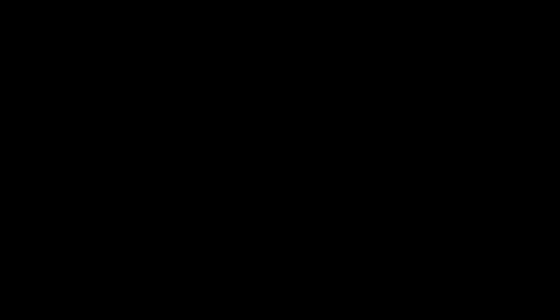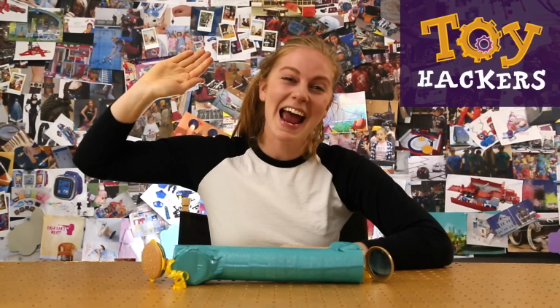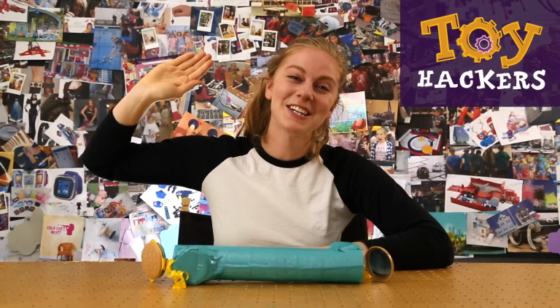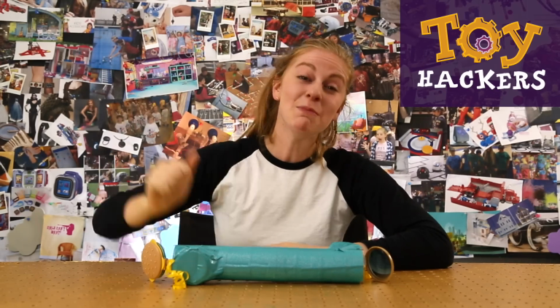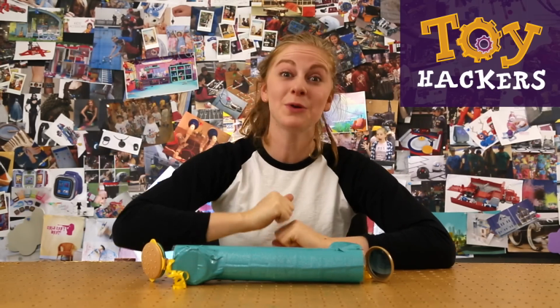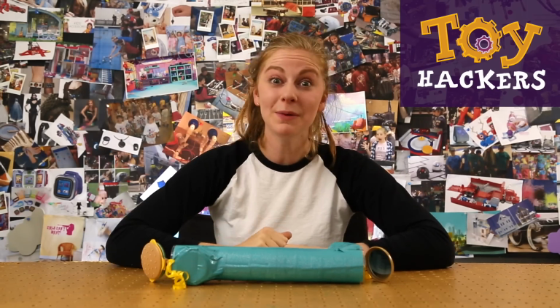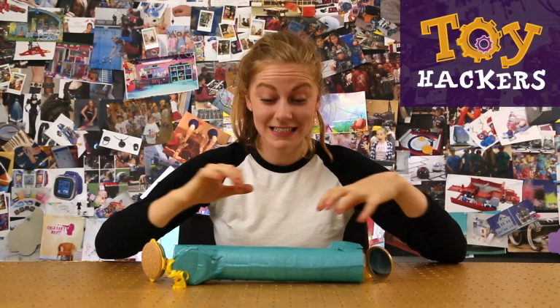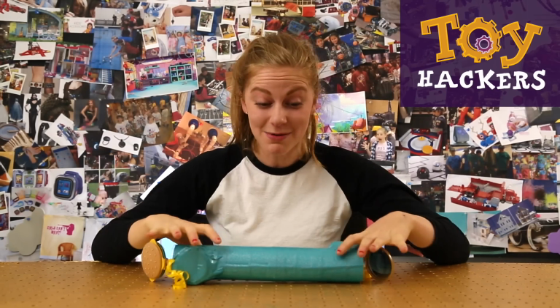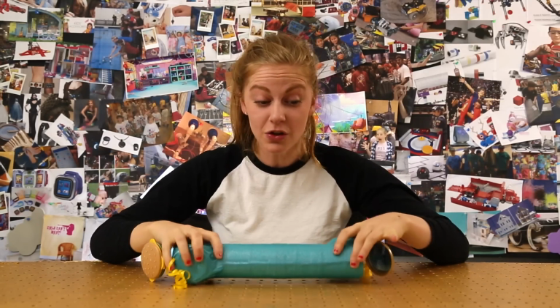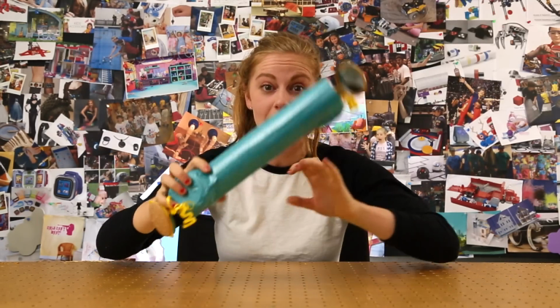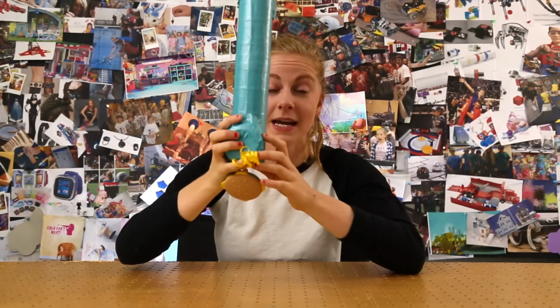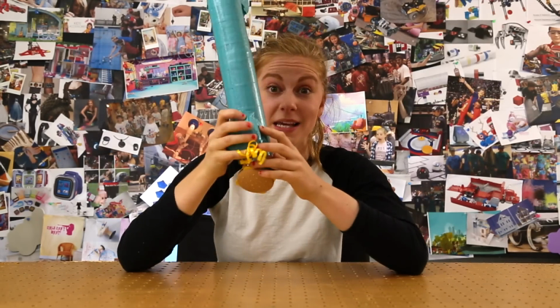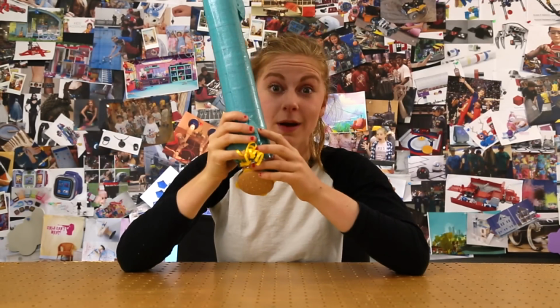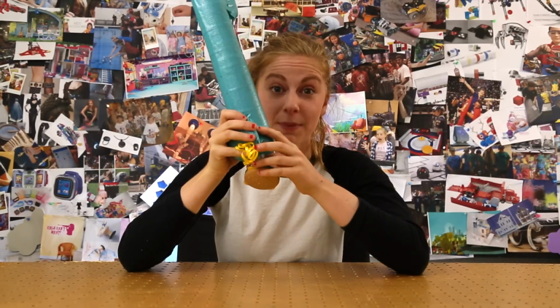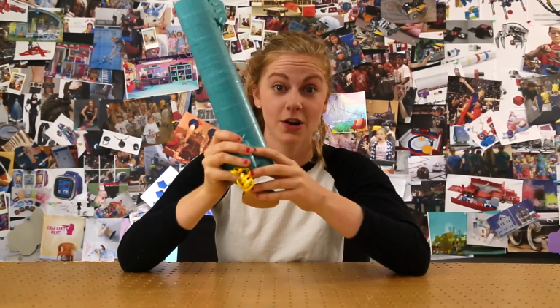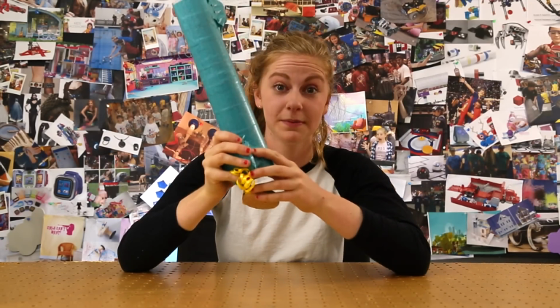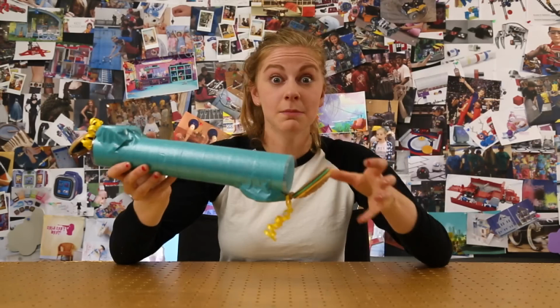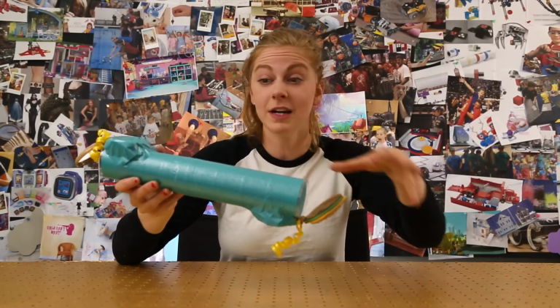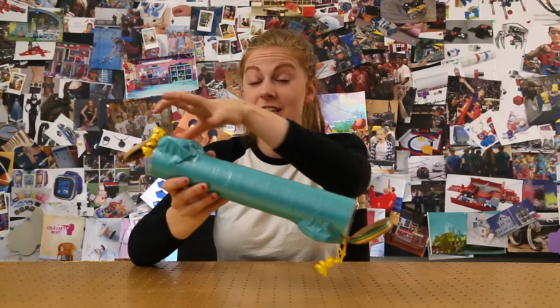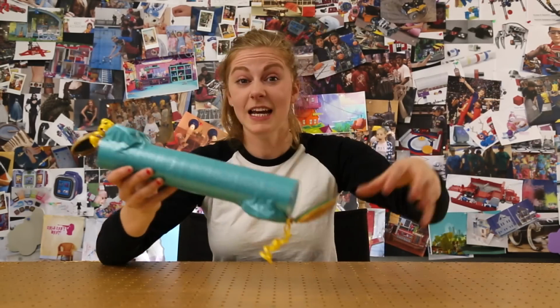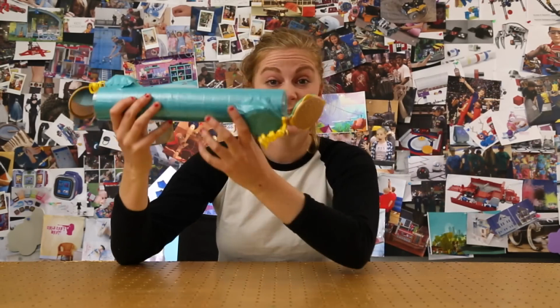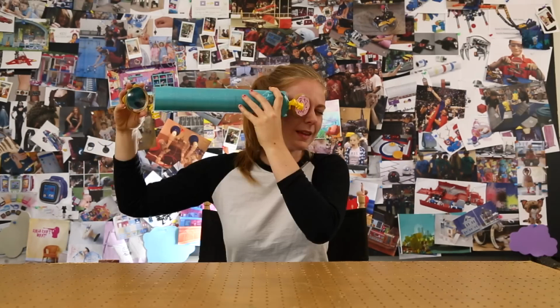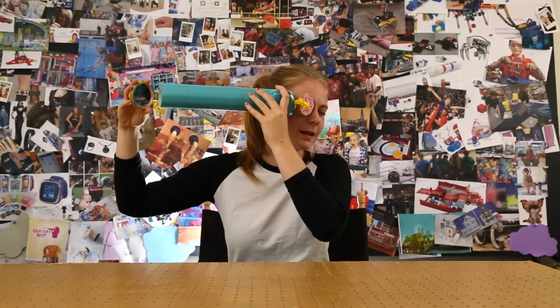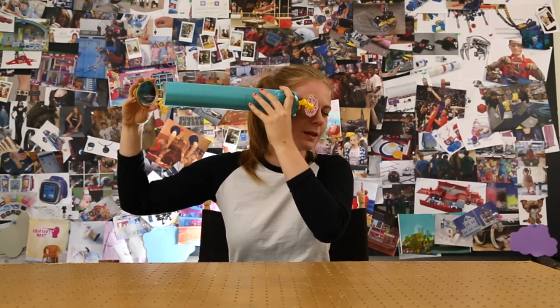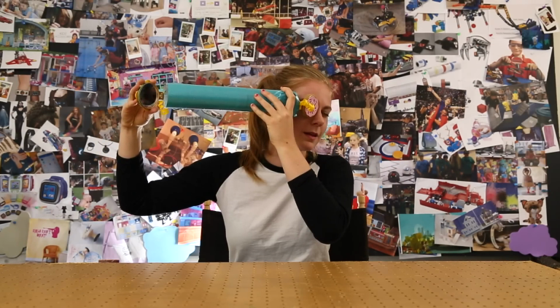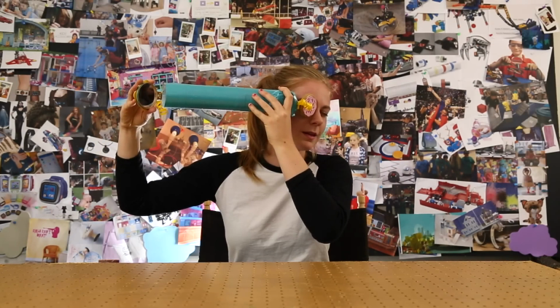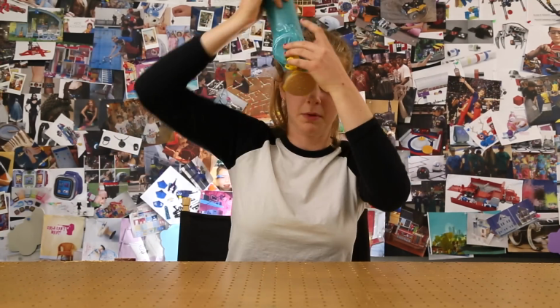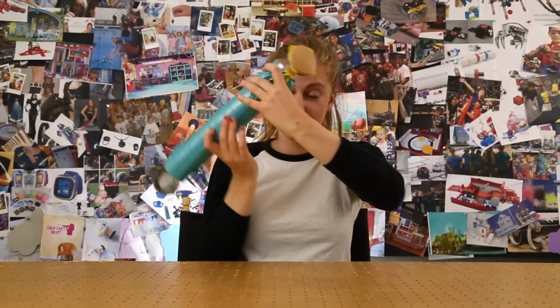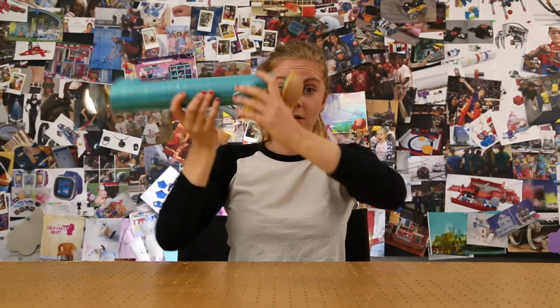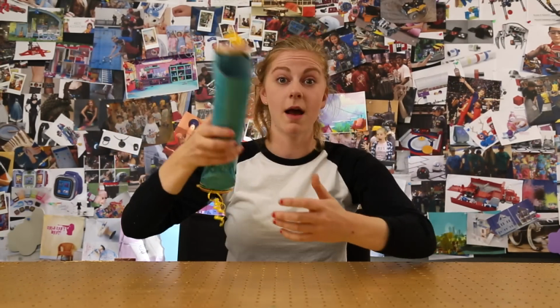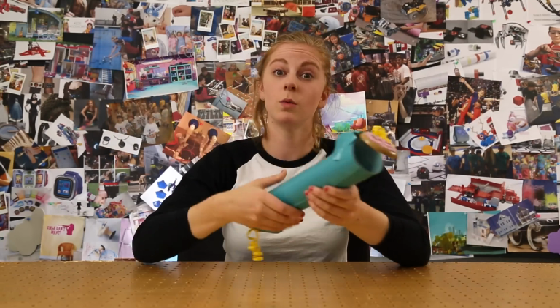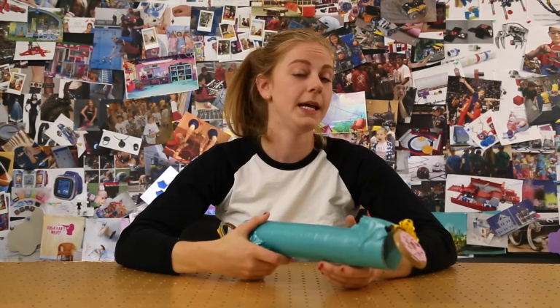Hey hackers! Zemele with GoldieBlocks and today we're going to learn how to make a peek around periscope. It has a mirror on each side and it means that you can peek around stuff or up or down or however you want to peek.